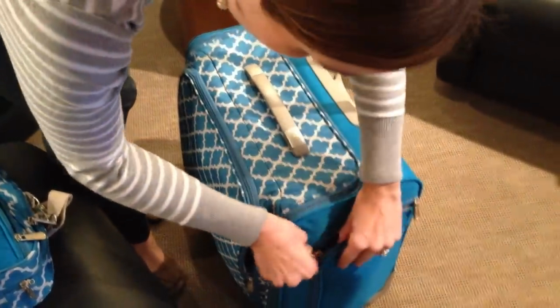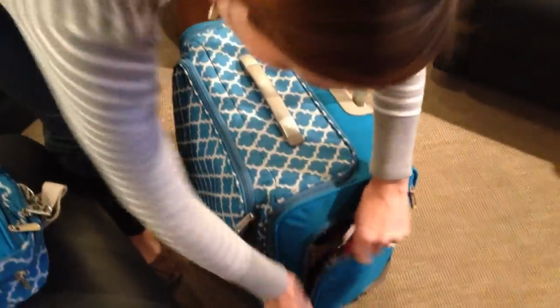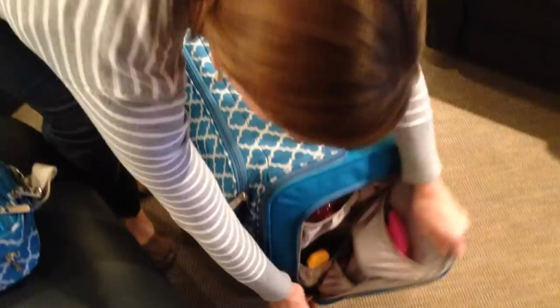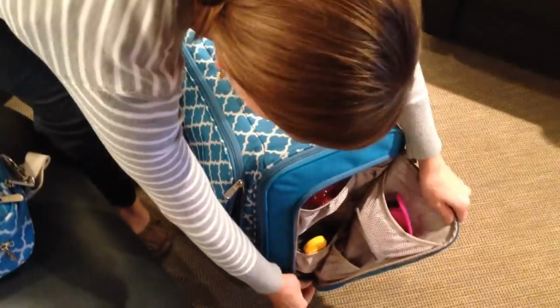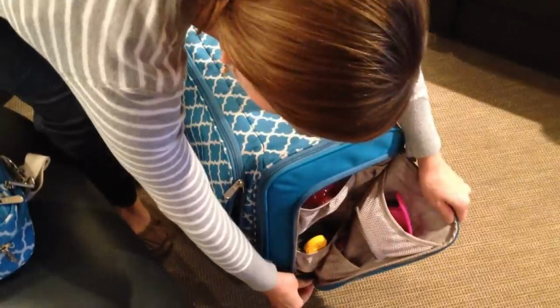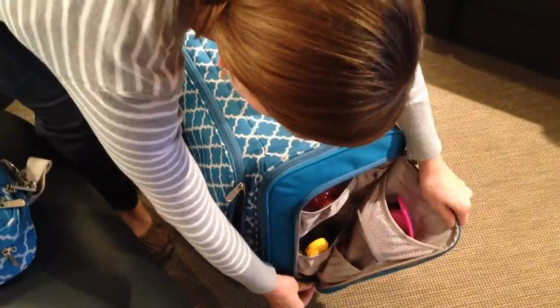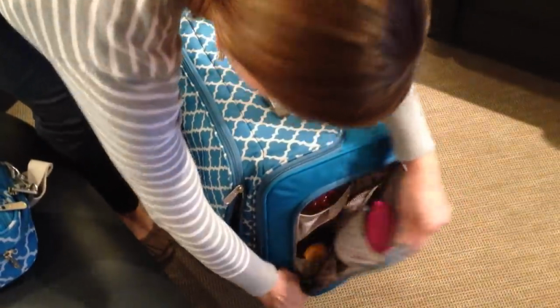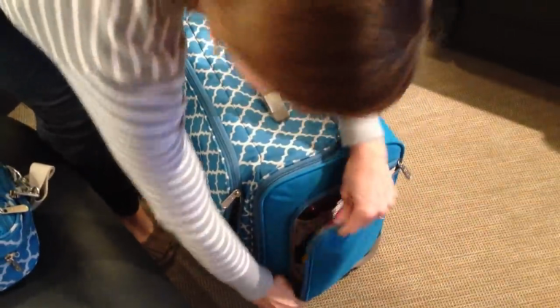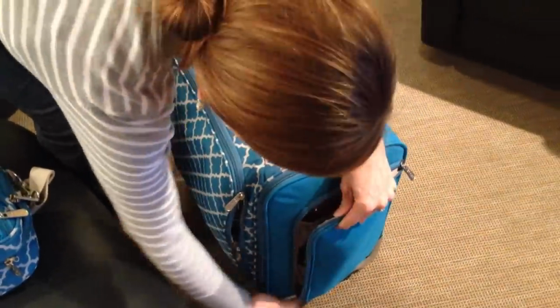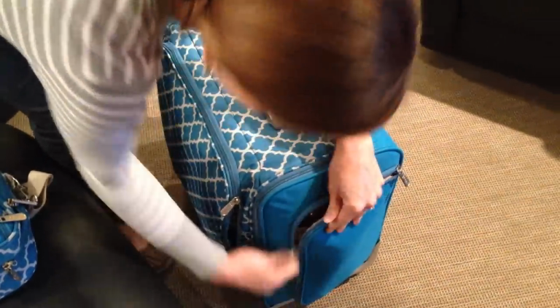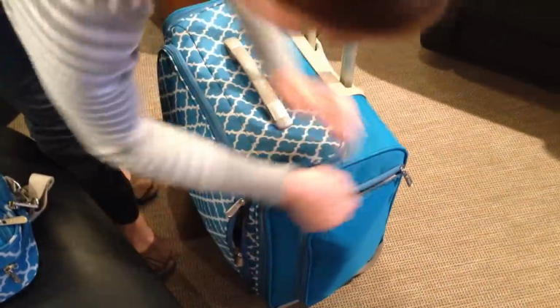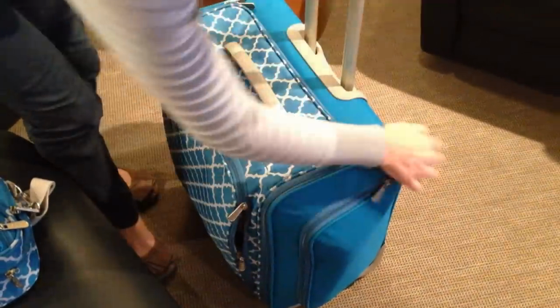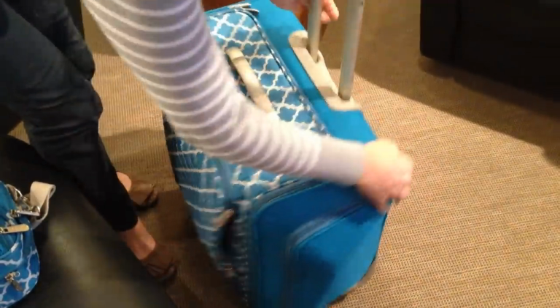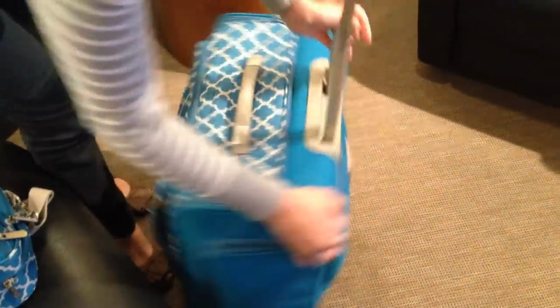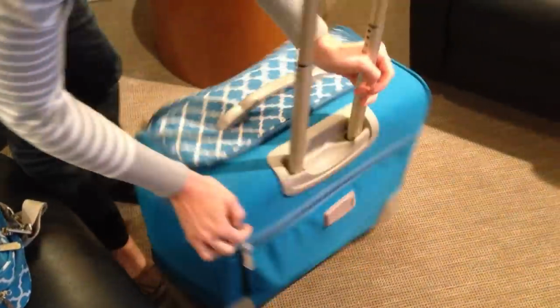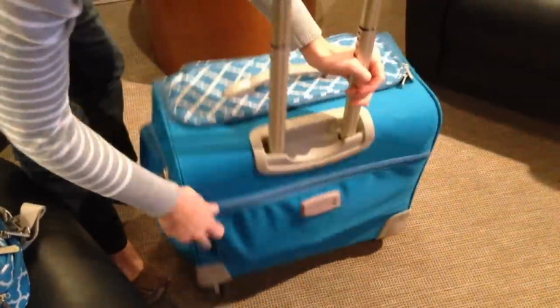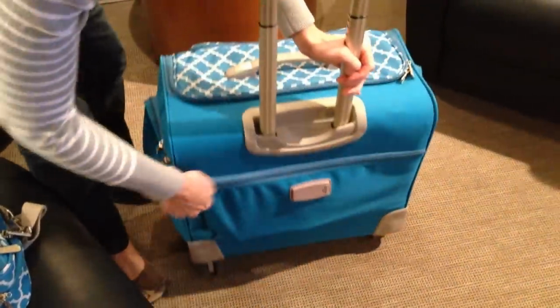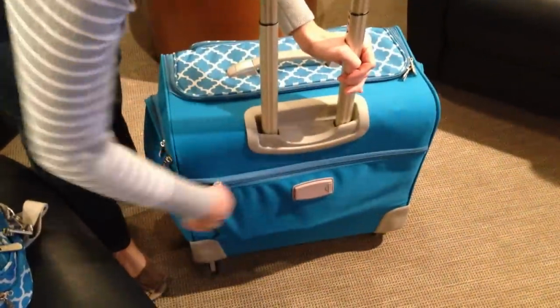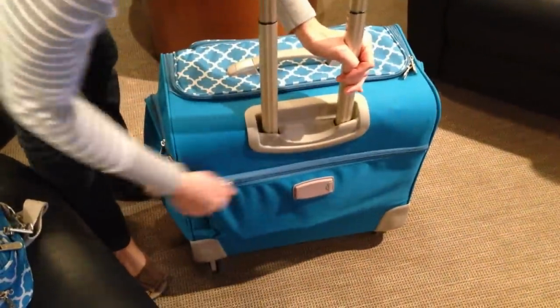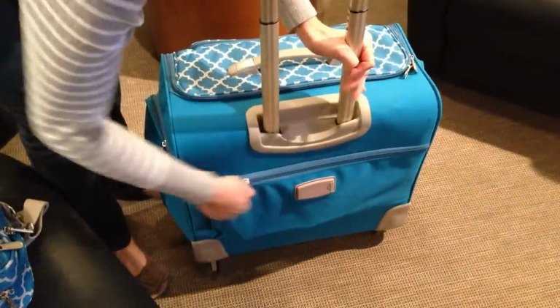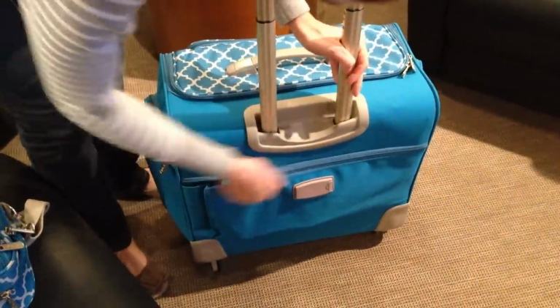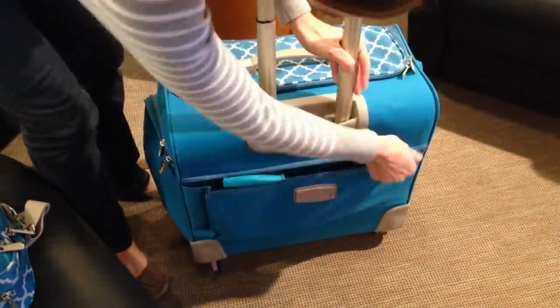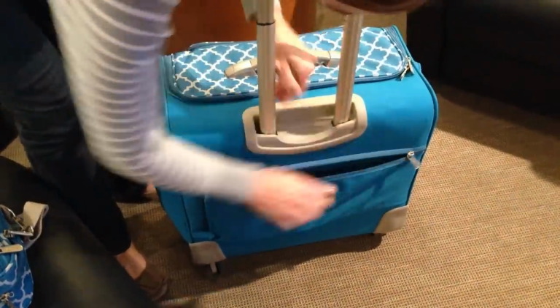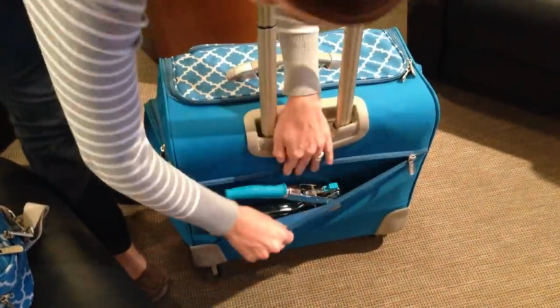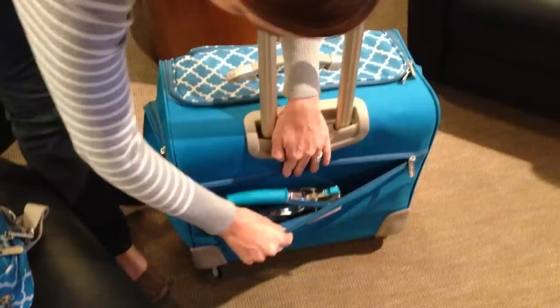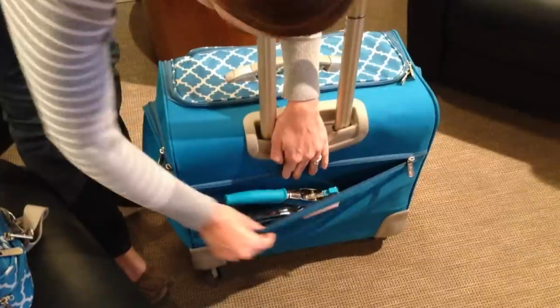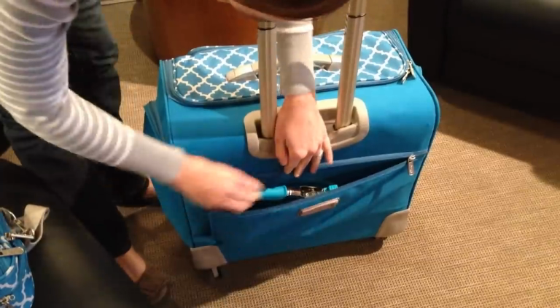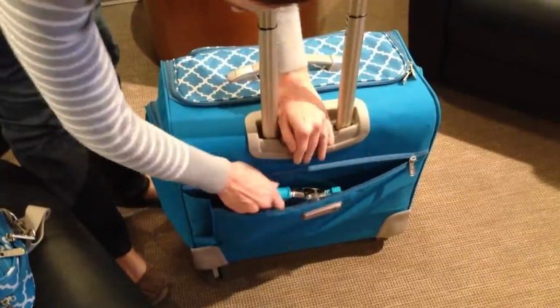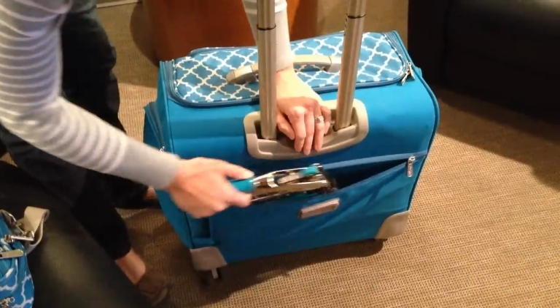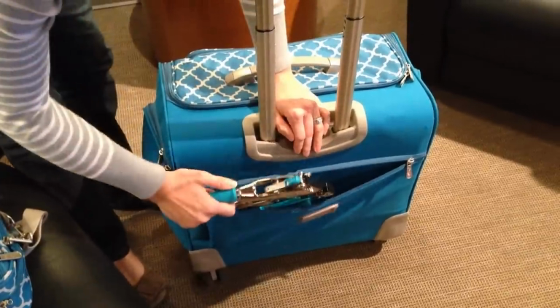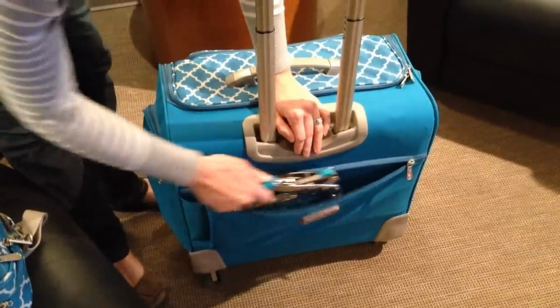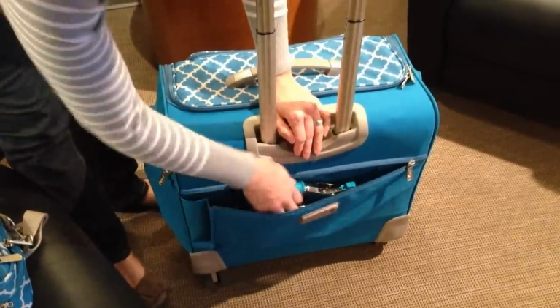For more supplies, you have one in the back so that you can store even more. It's amazing all the things that you can store in here.